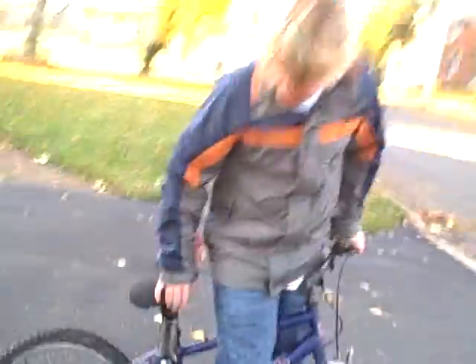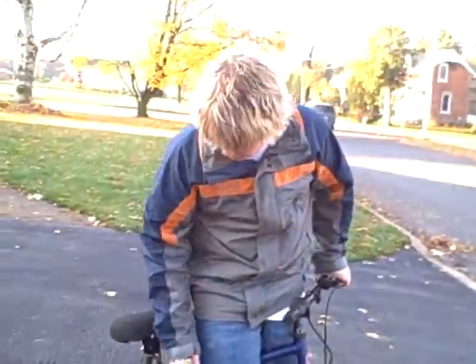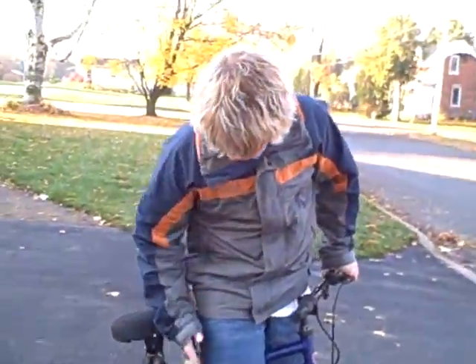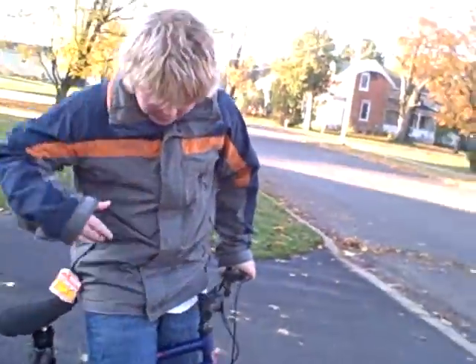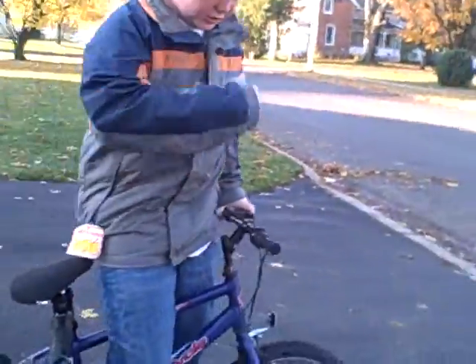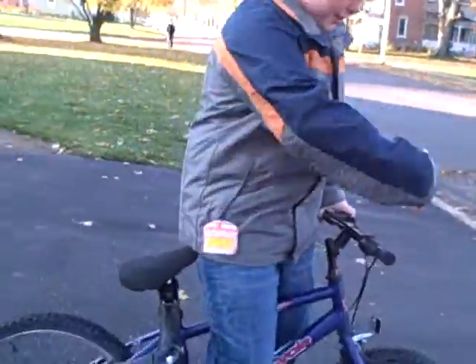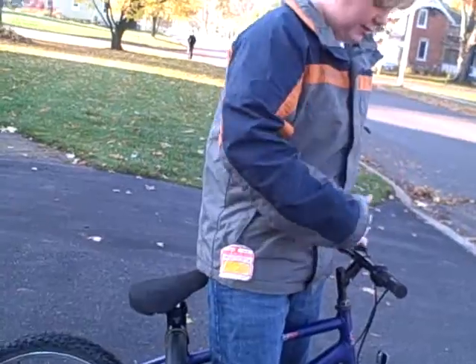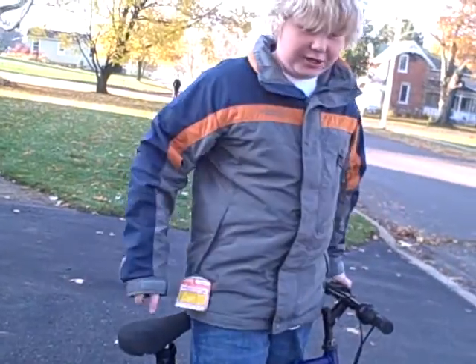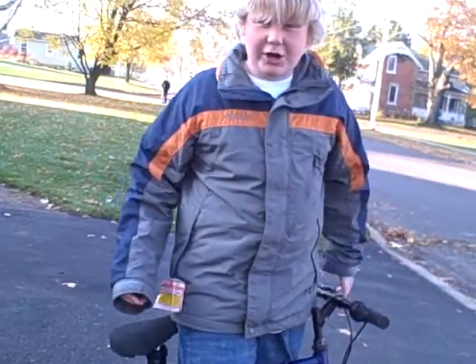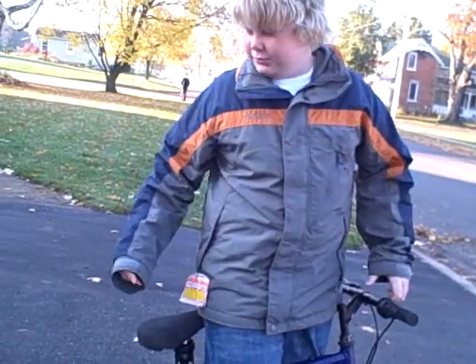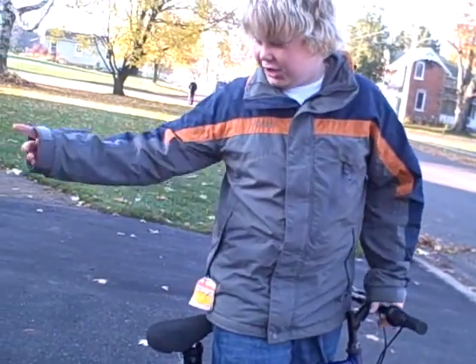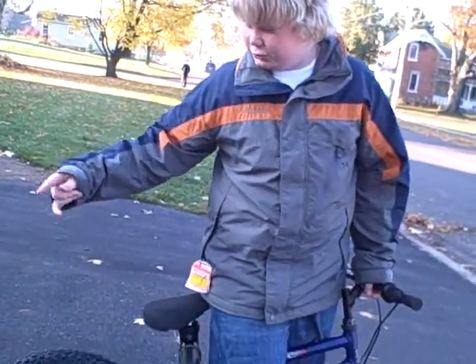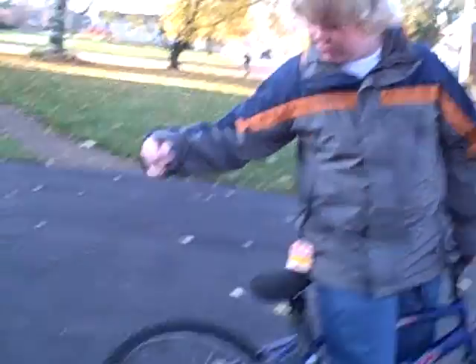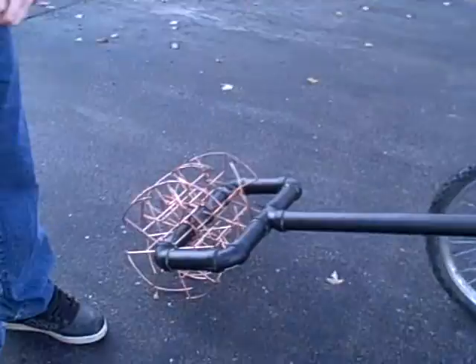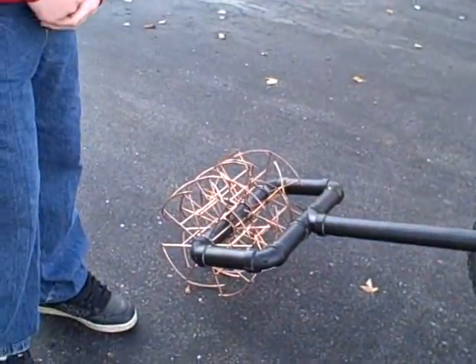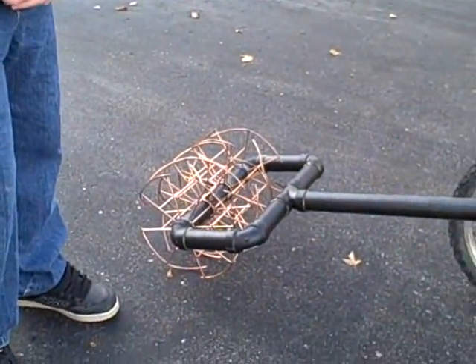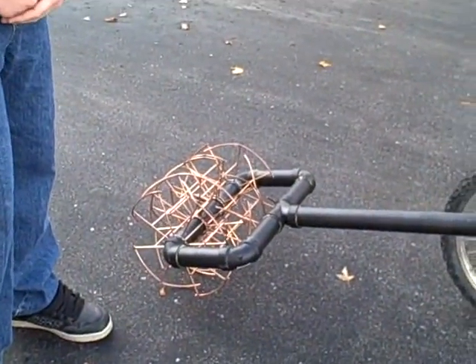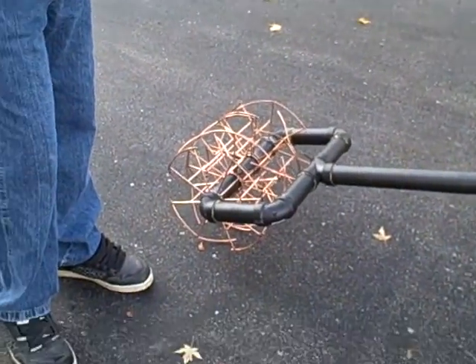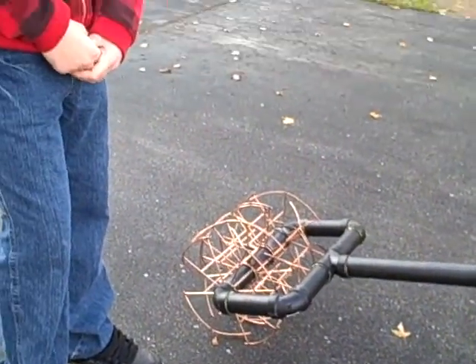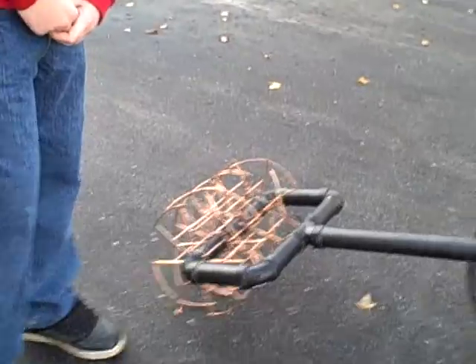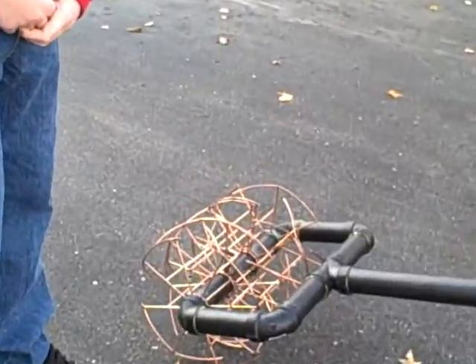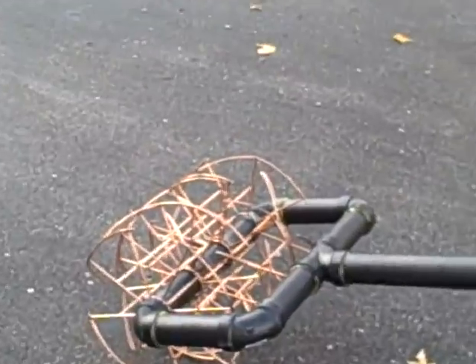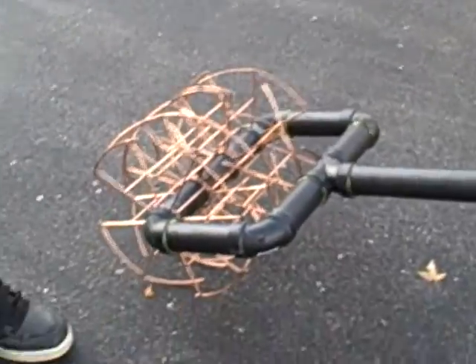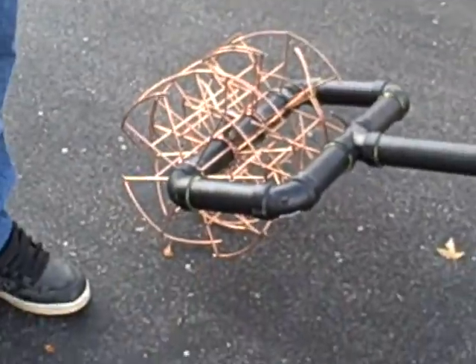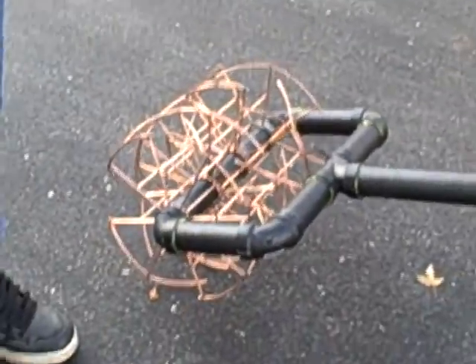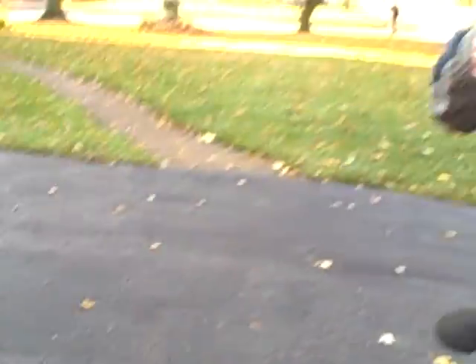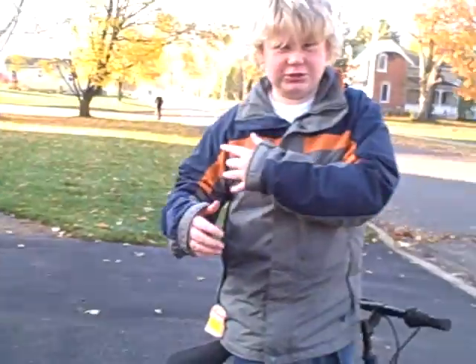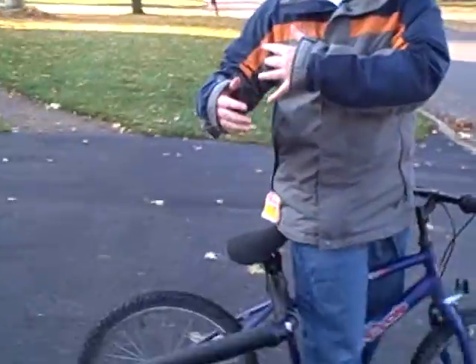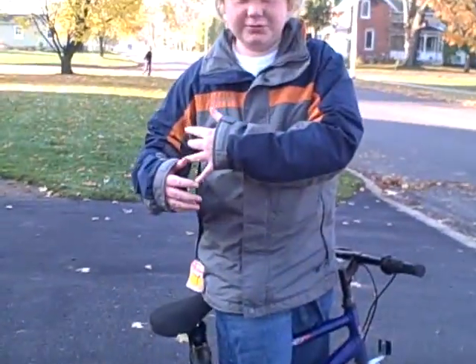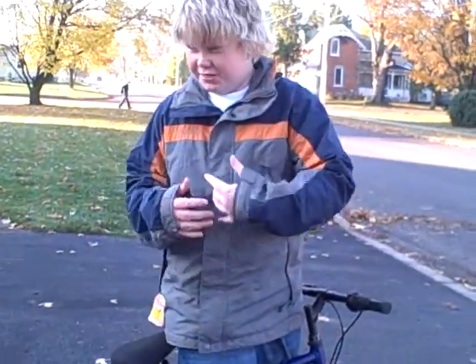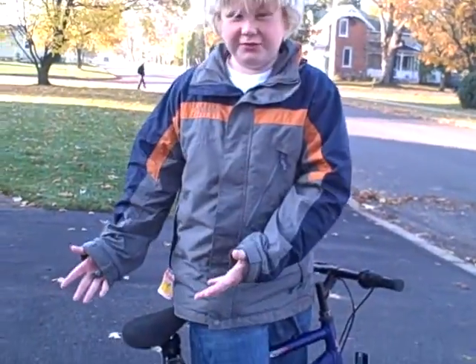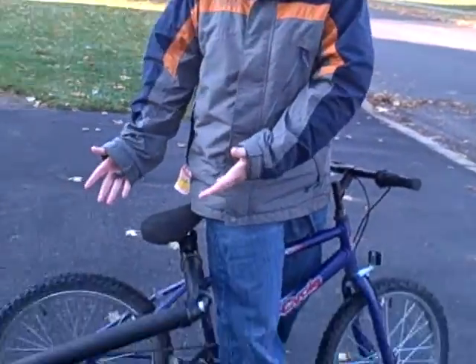And when you pedal, it makes the momentum of the bike go, which then turns the back blades so that it cuts the grass. Thank you for watching.